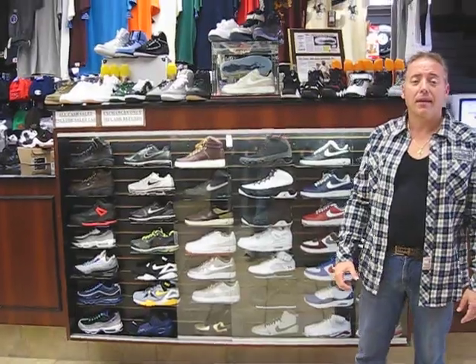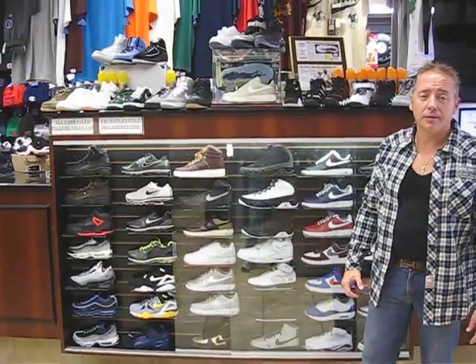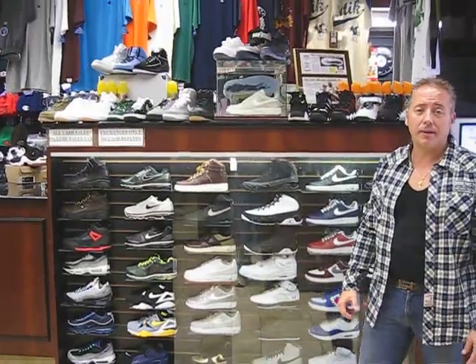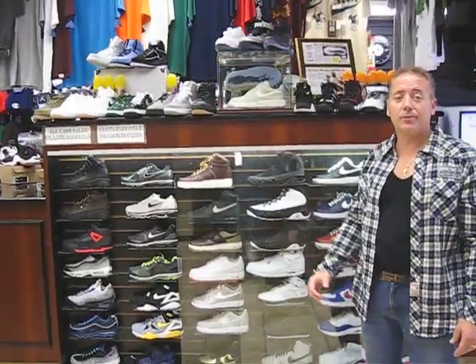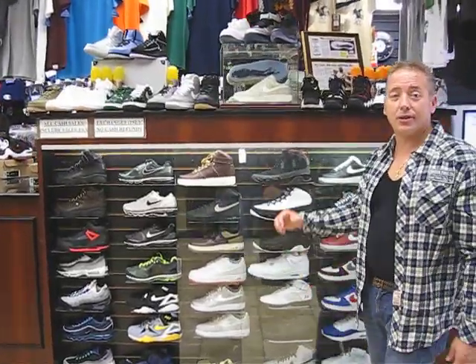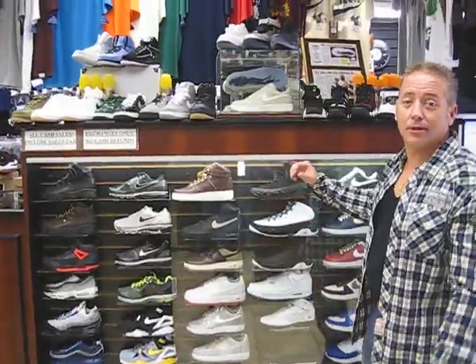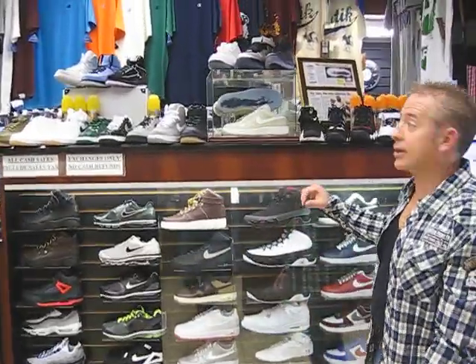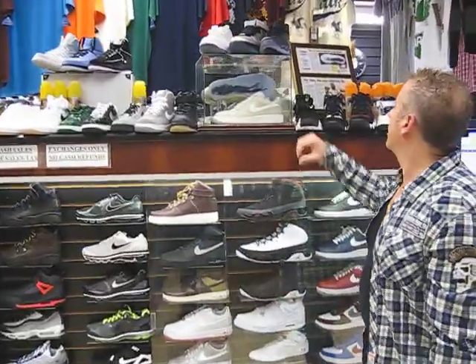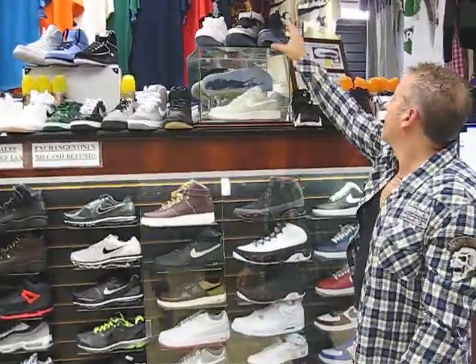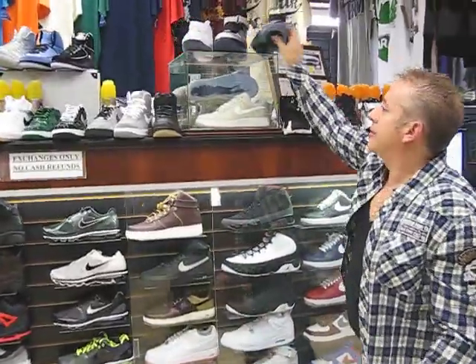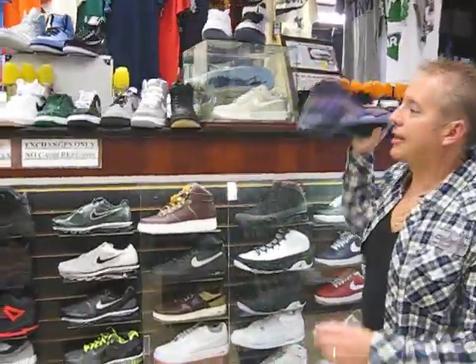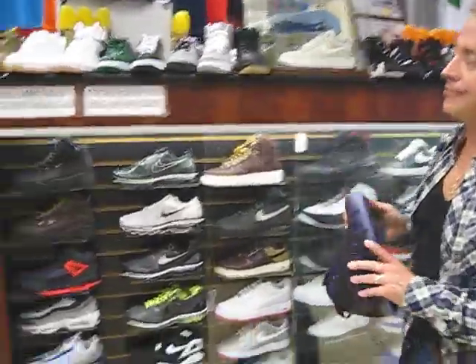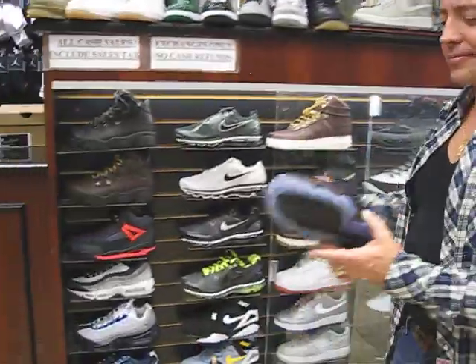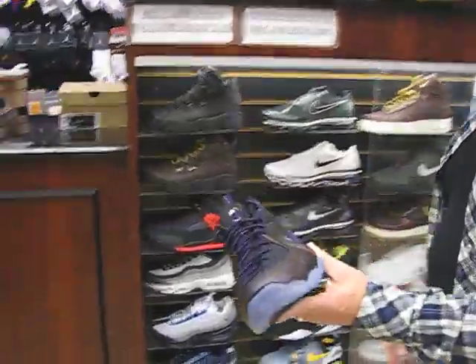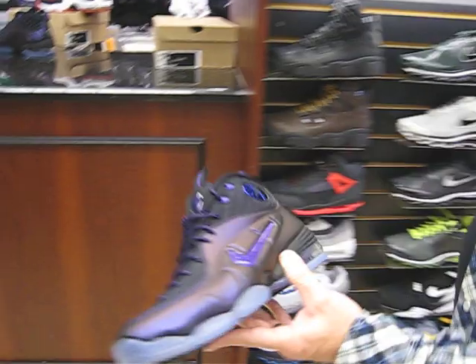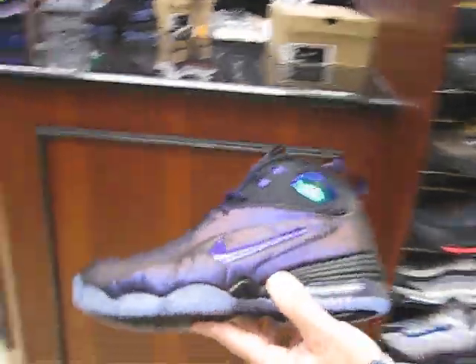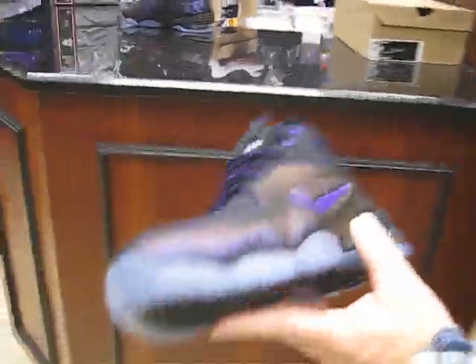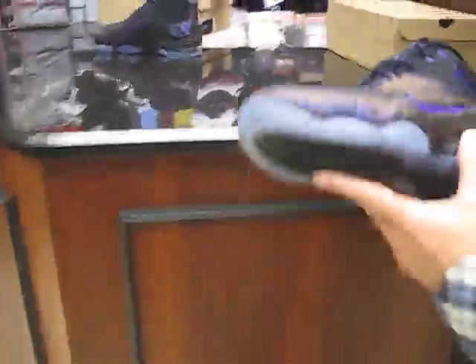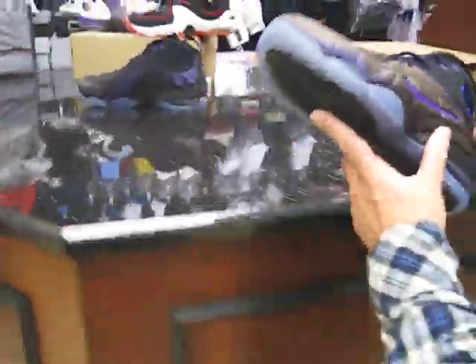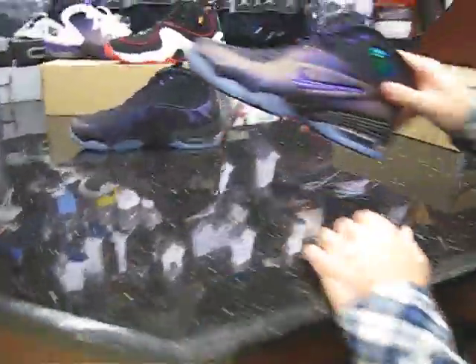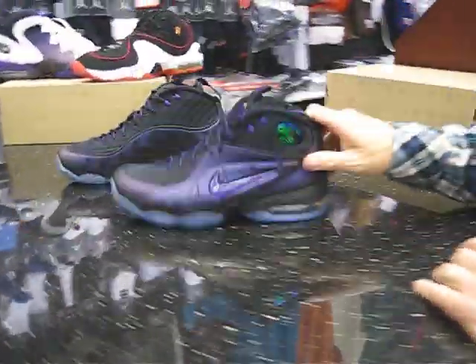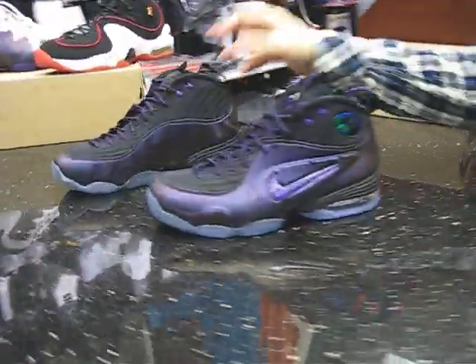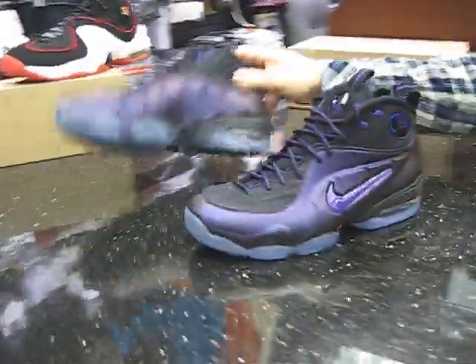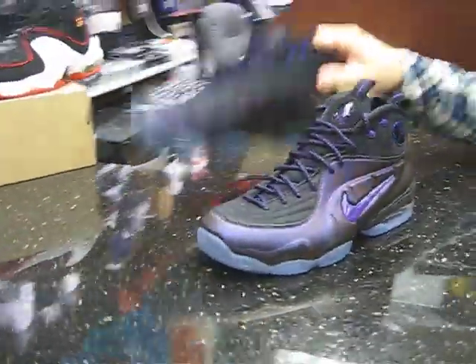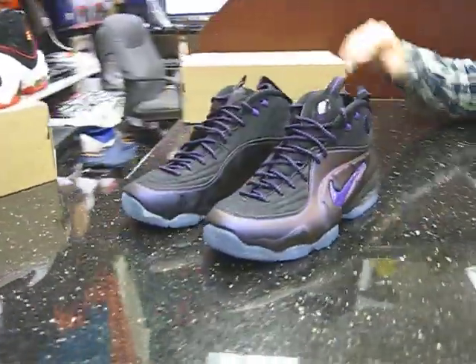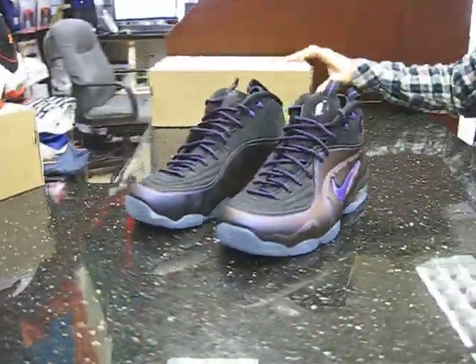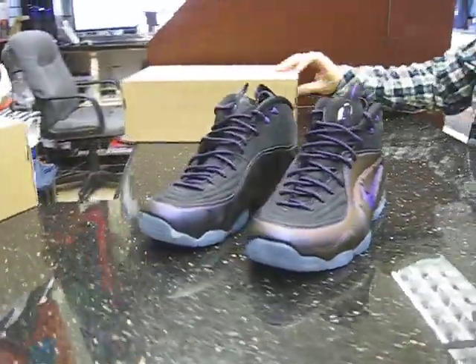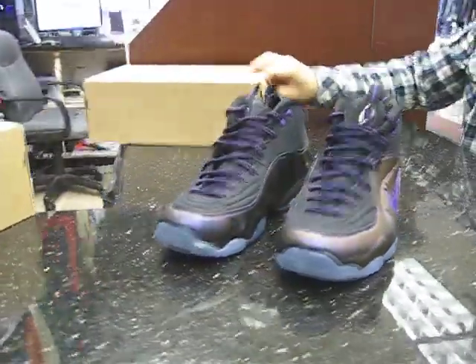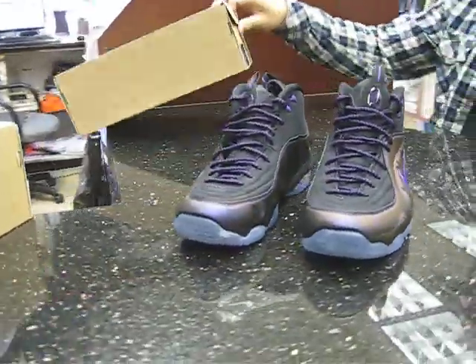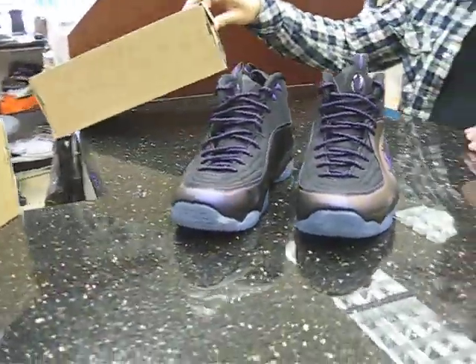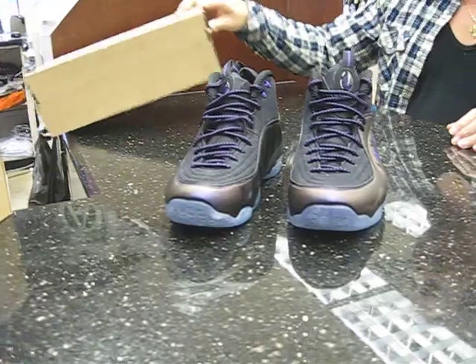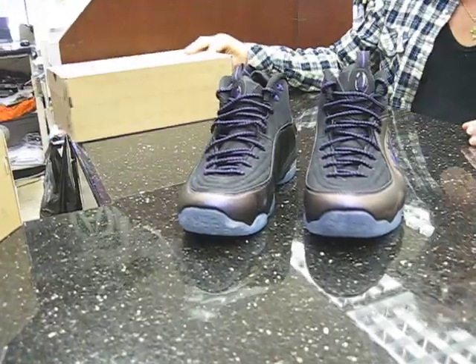Hey, what's up everybody? Richmond Street here in Hempstead, New York. We just got them in — half cents, eggplant. Both of them already on the counter for you. We've got them at $190.